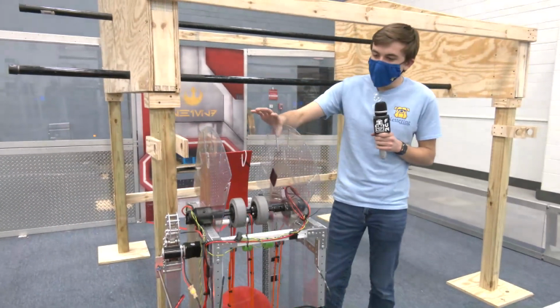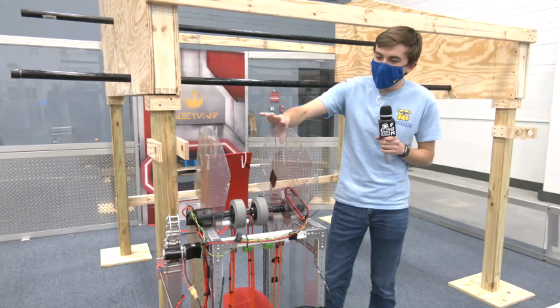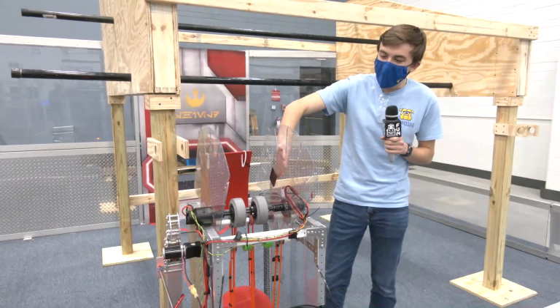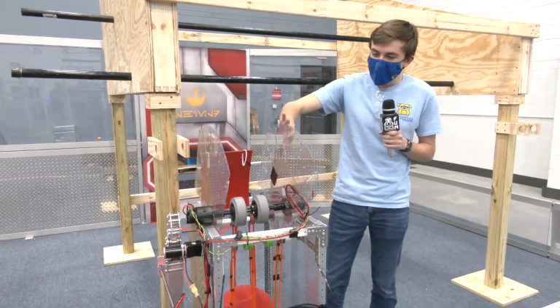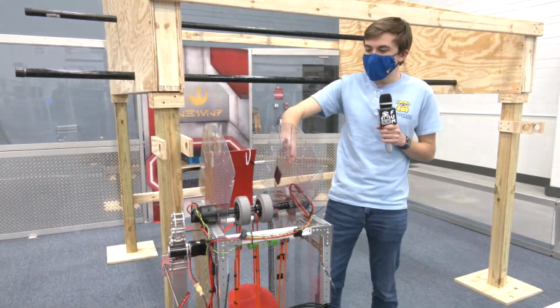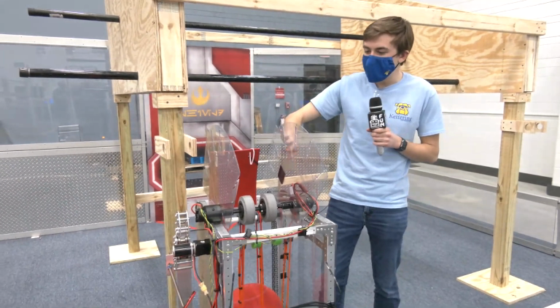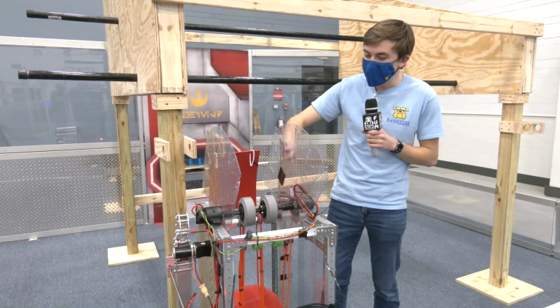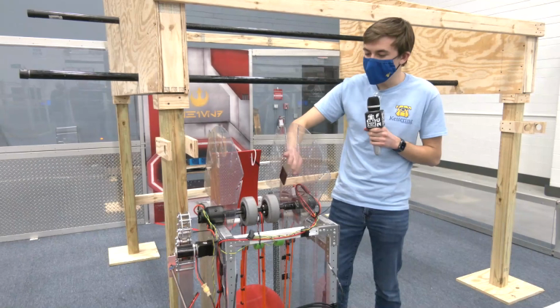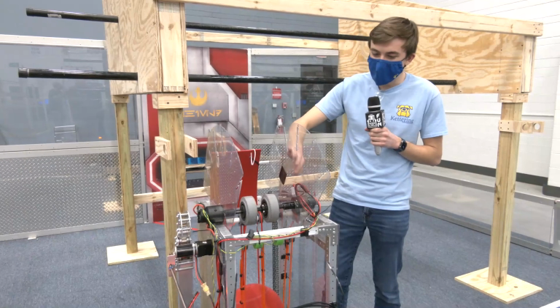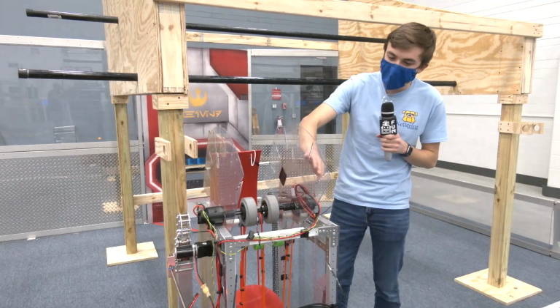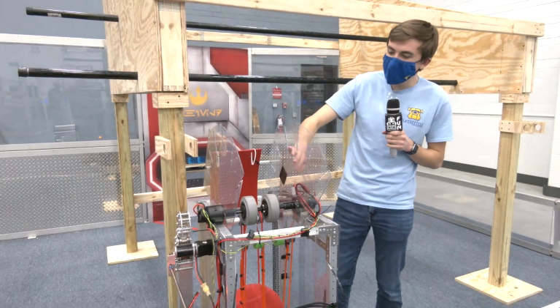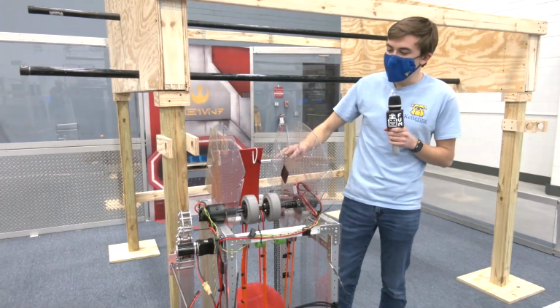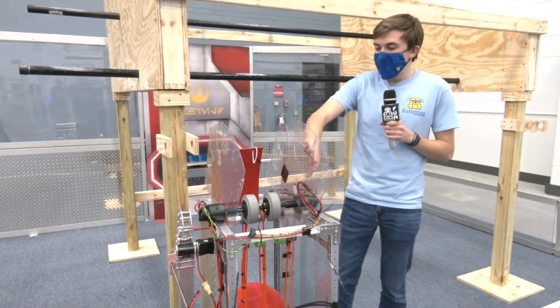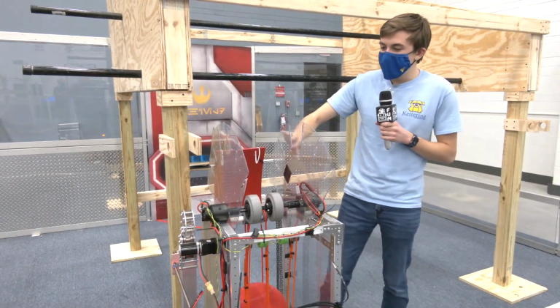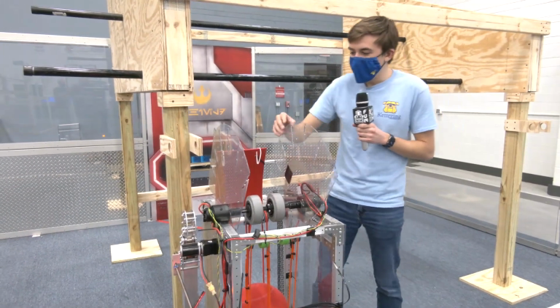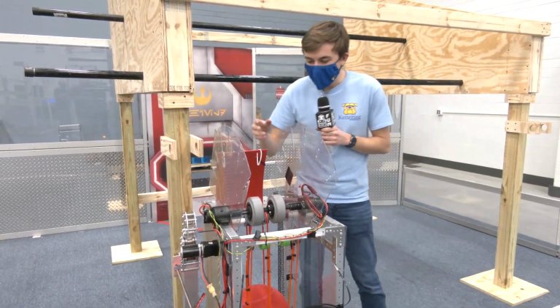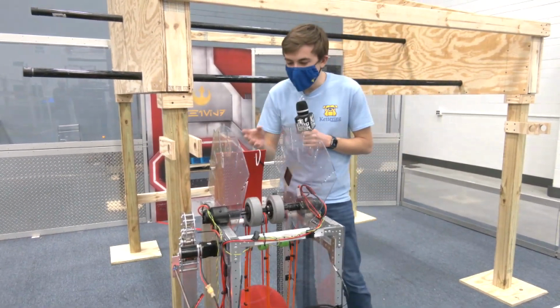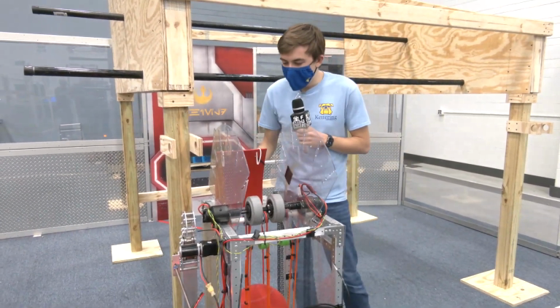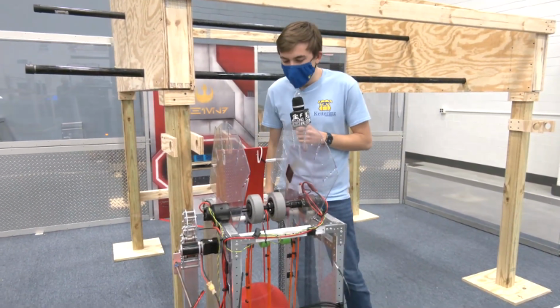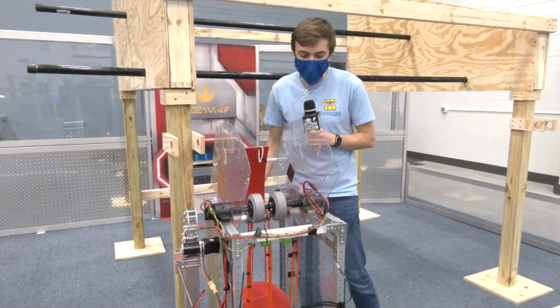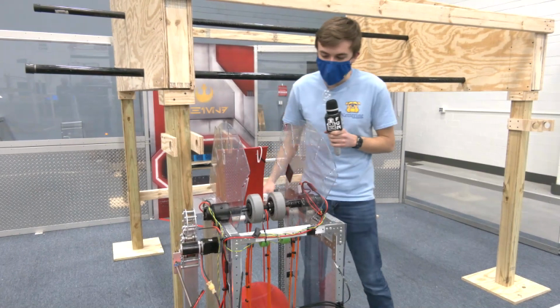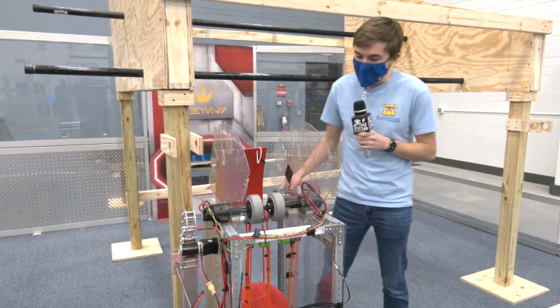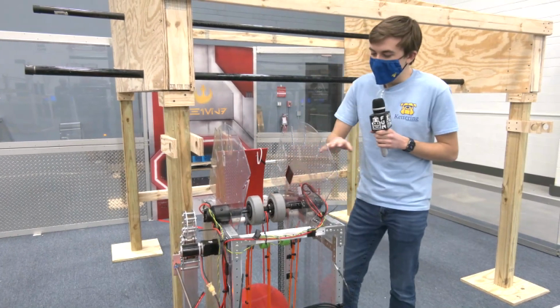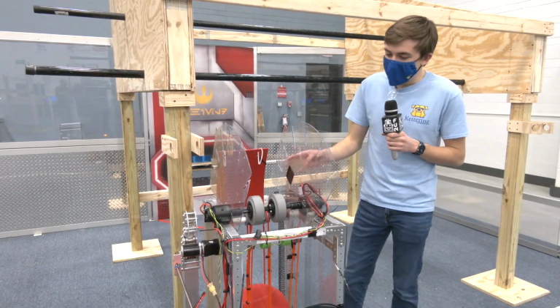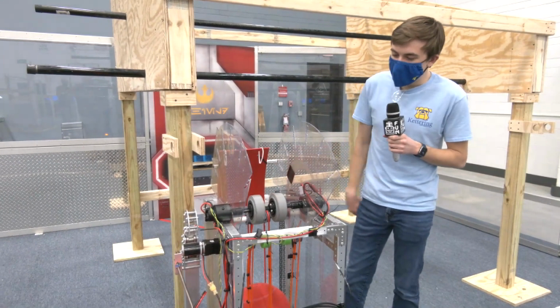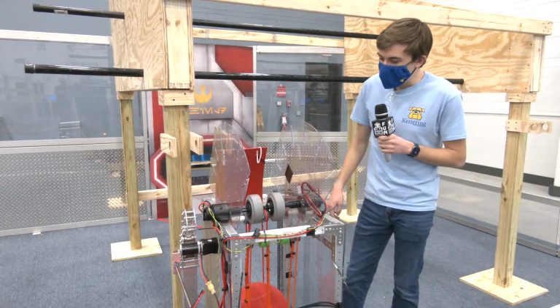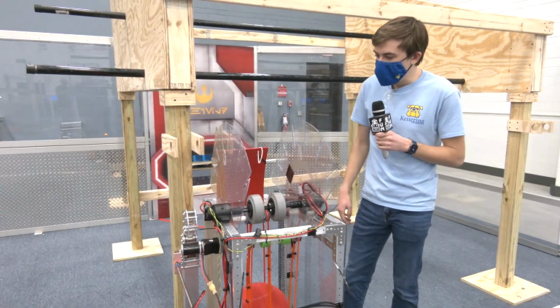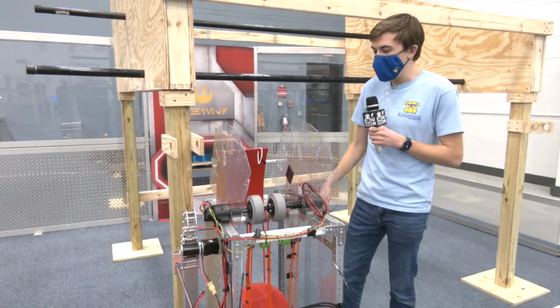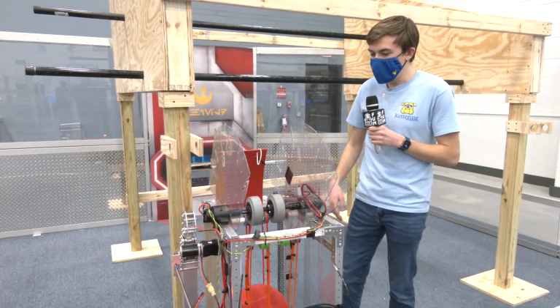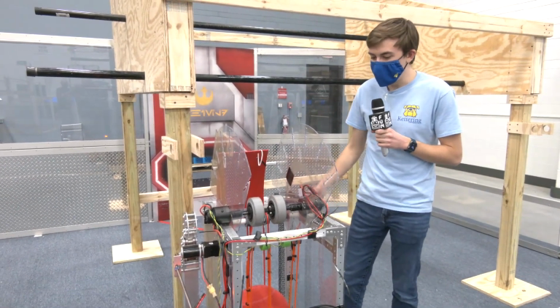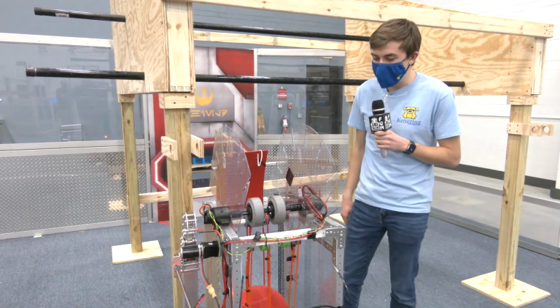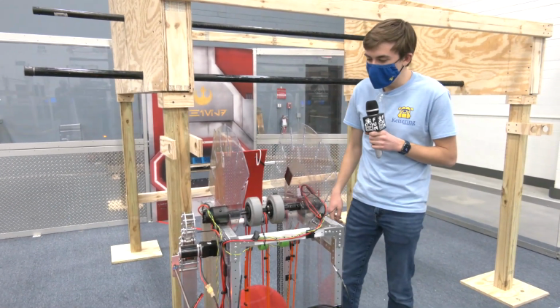What it's made out of is actually some leftover CNC Lexan that we found, and it's been heavily modified. So far it's working pretty well.